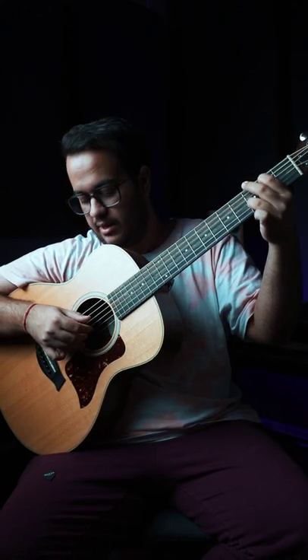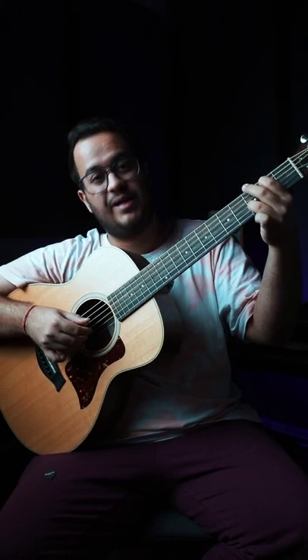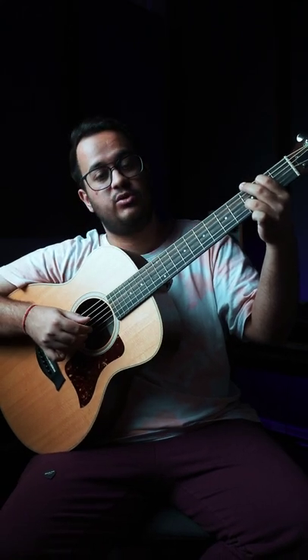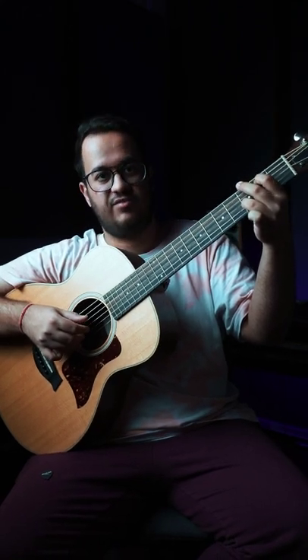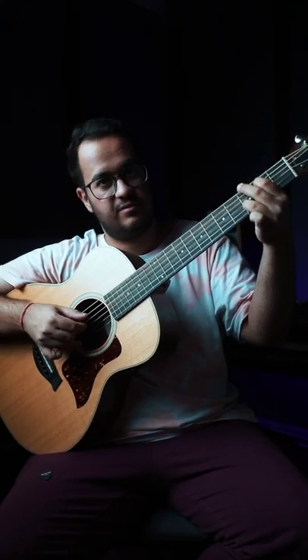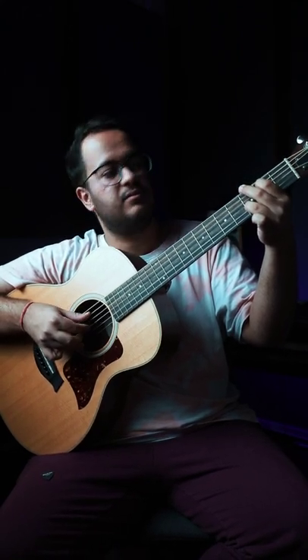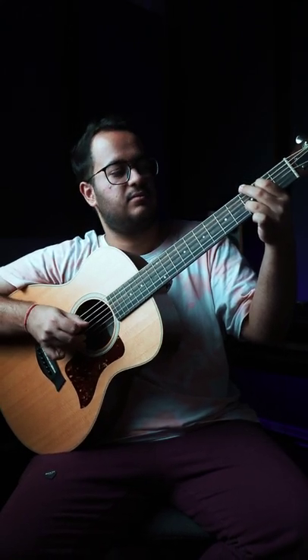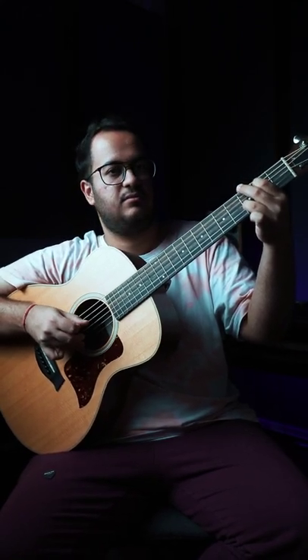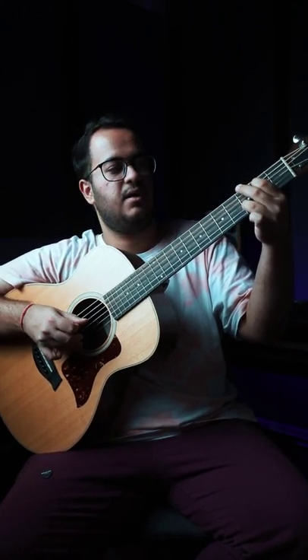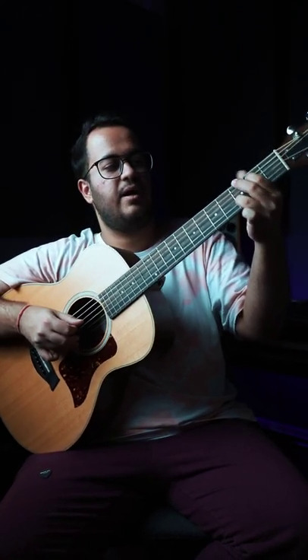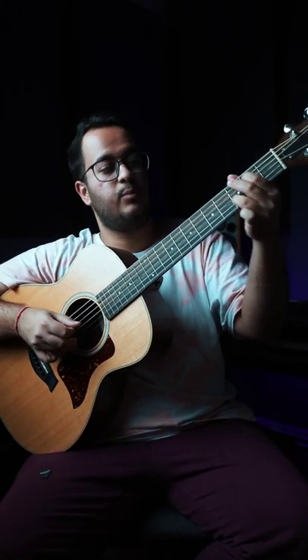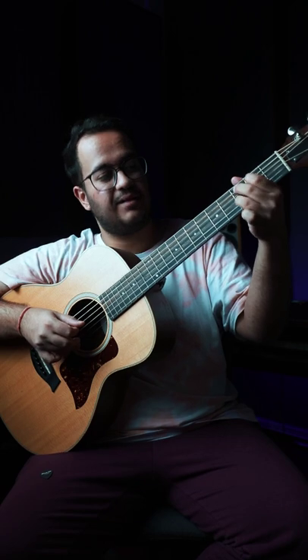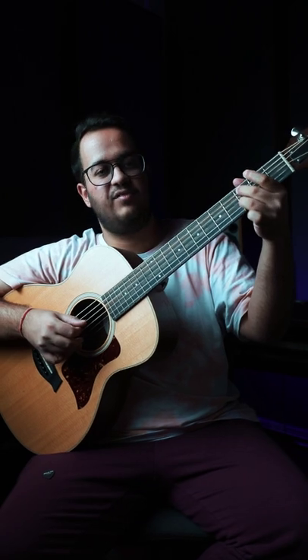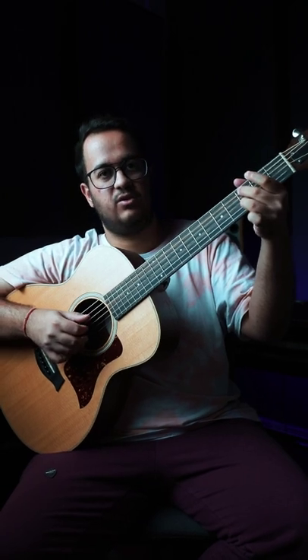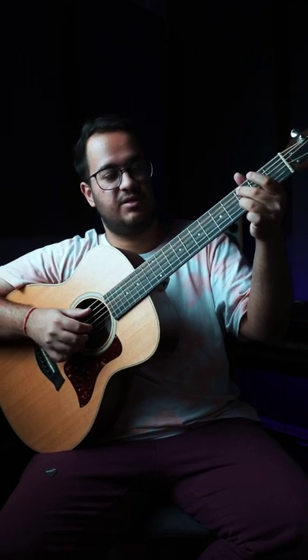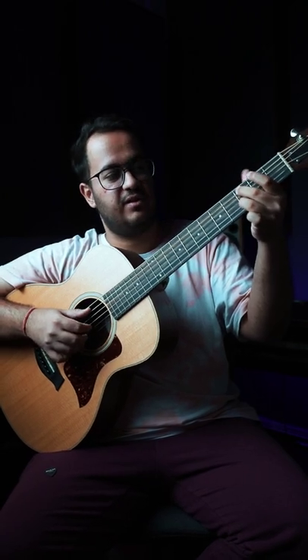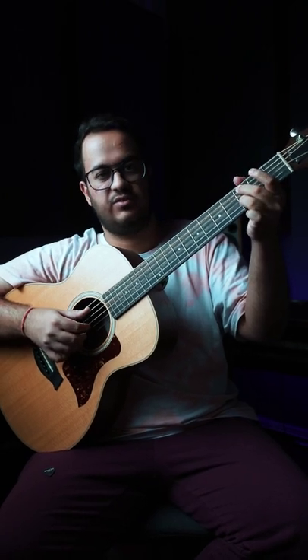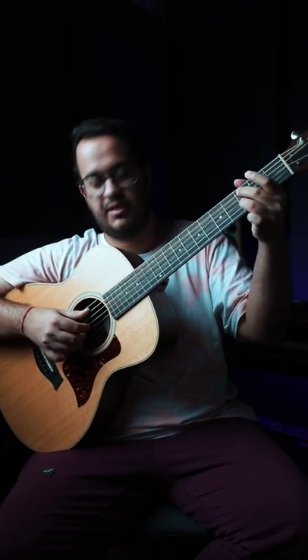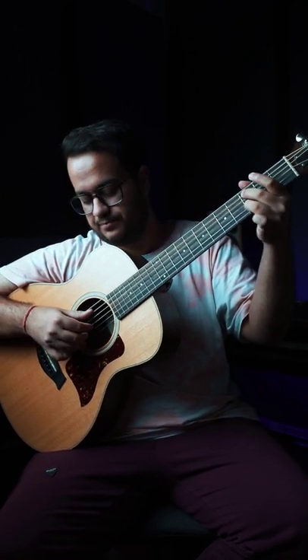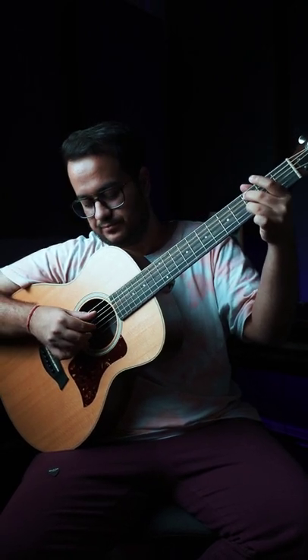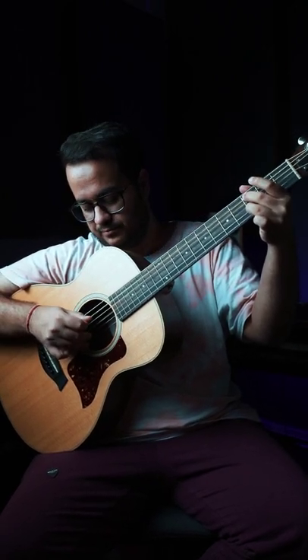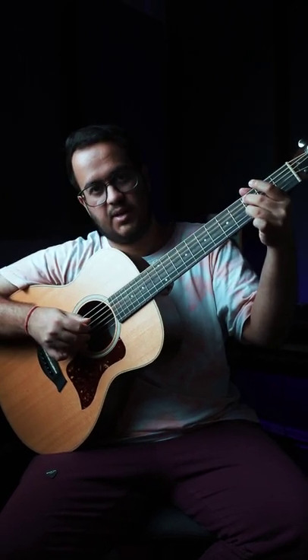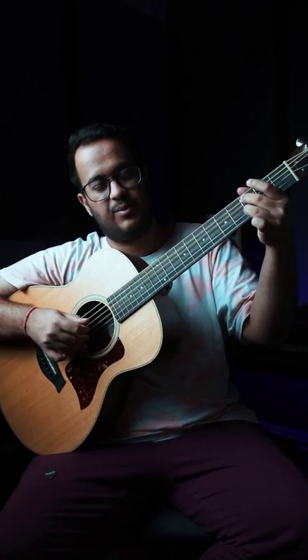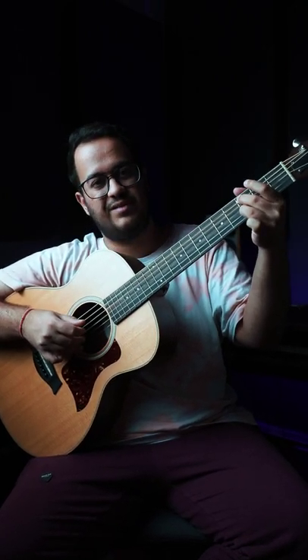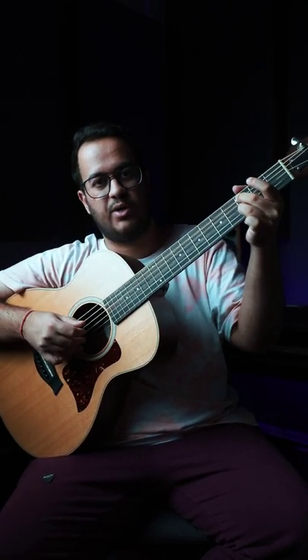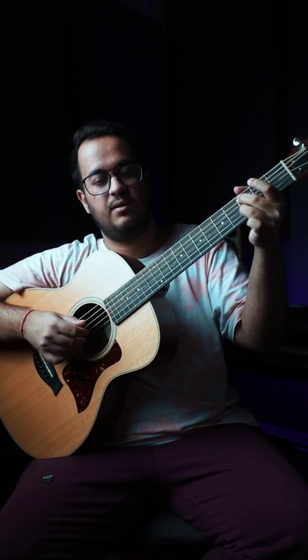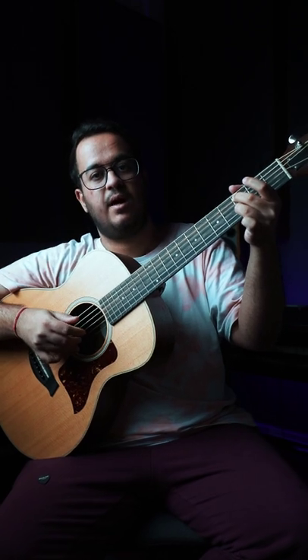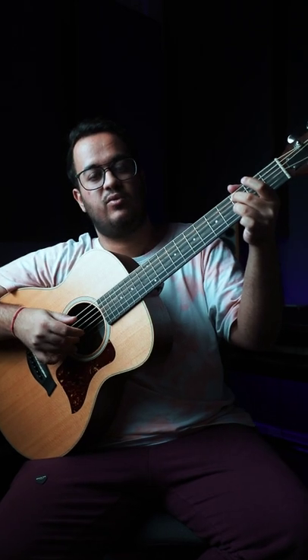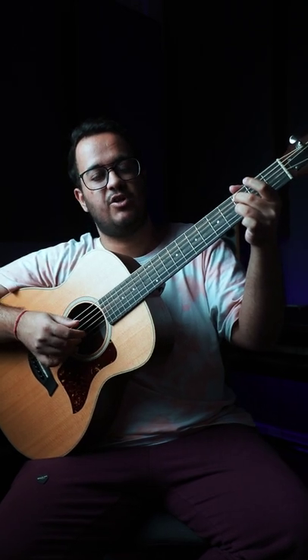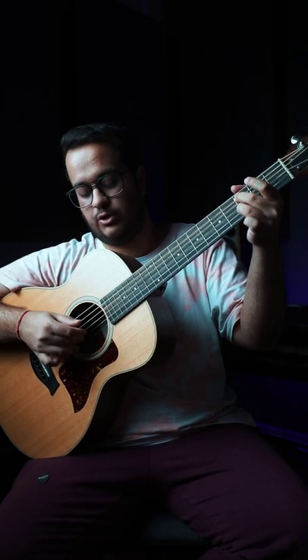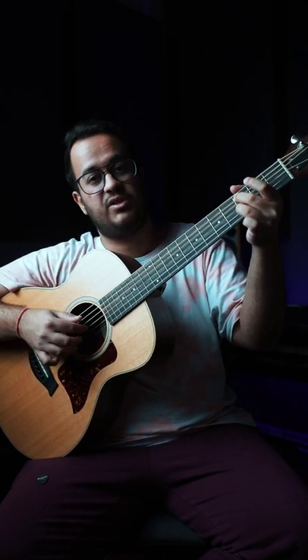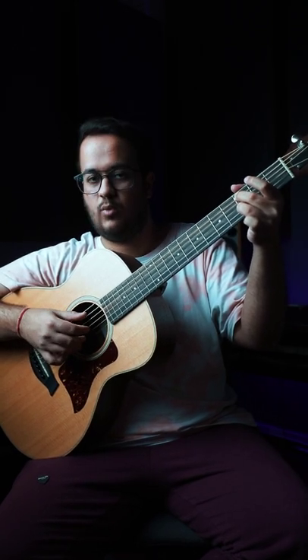Now play 2, 3 and 5. And now put the middle finger back on the 3rd fret of the 5th string. Play strings 5 and 3 together, and finish it off with 2, 3 and 1.